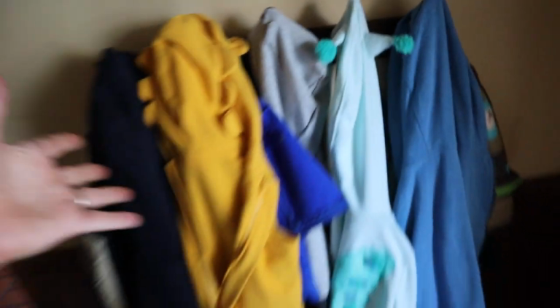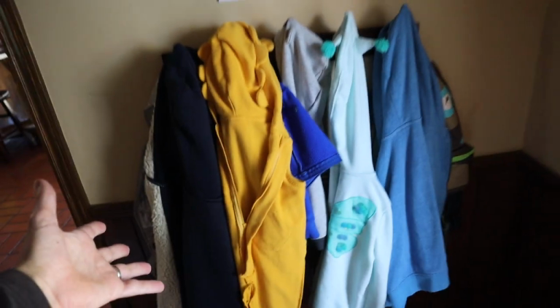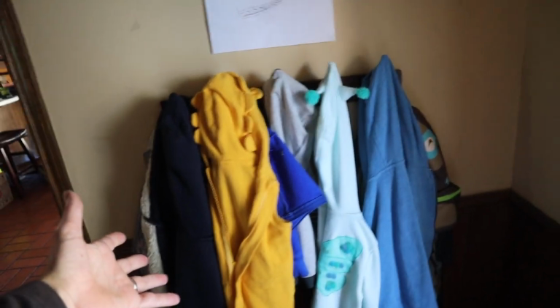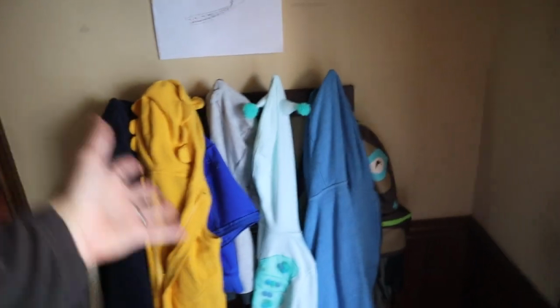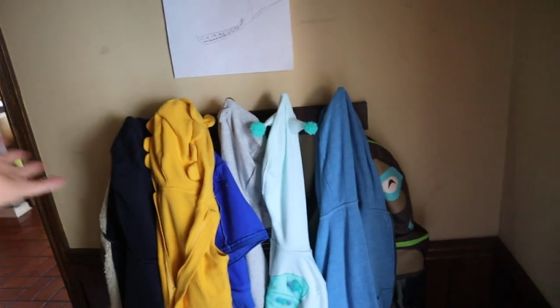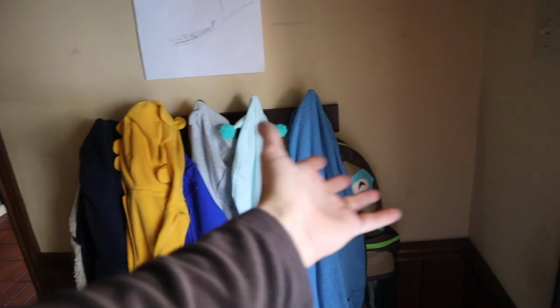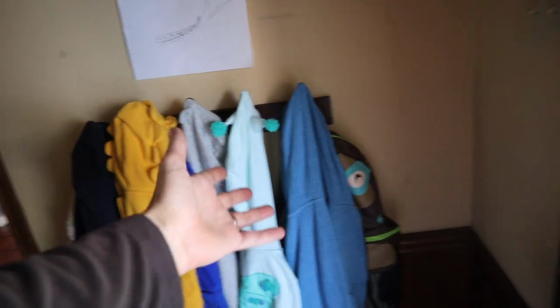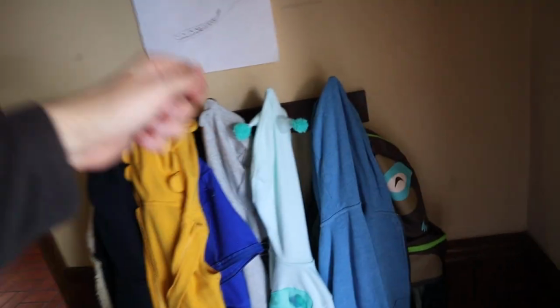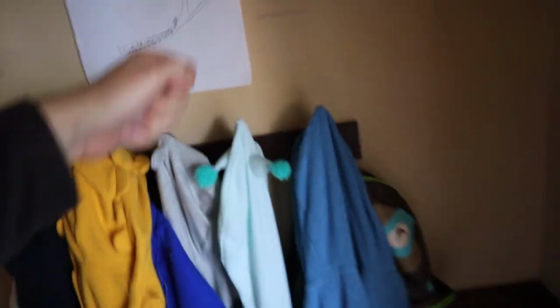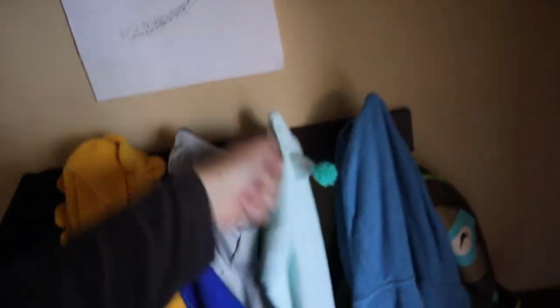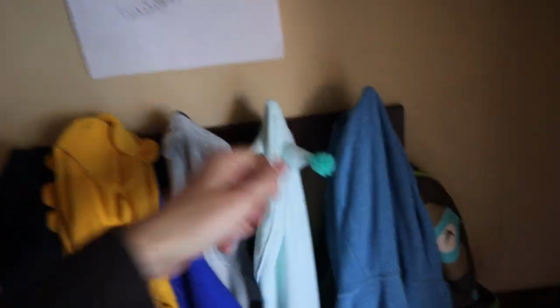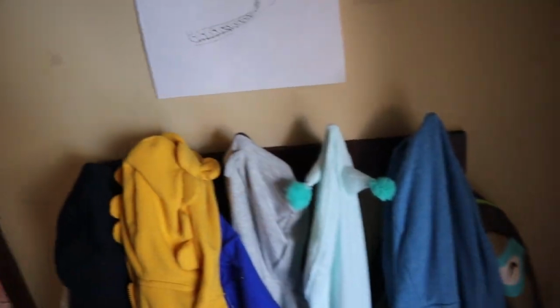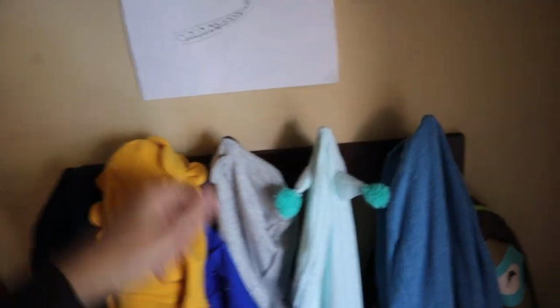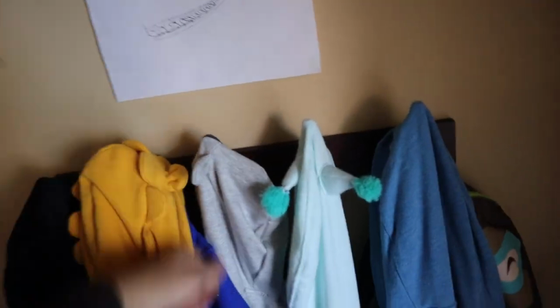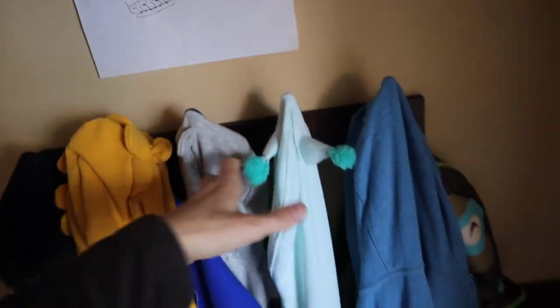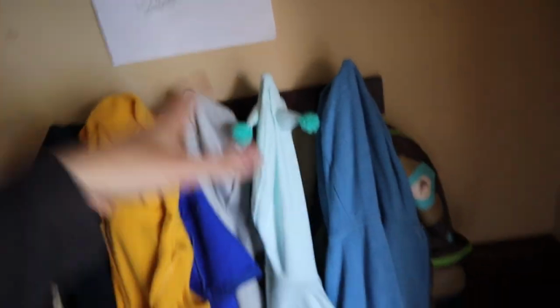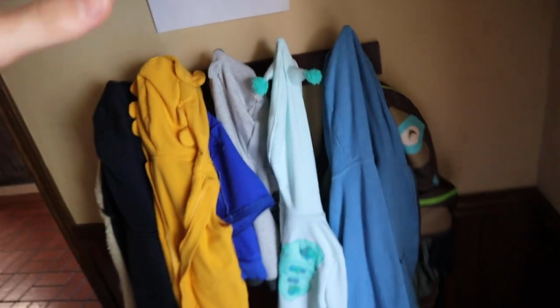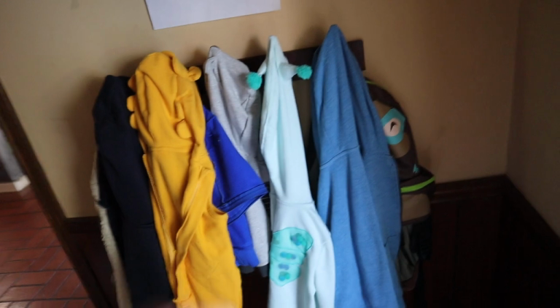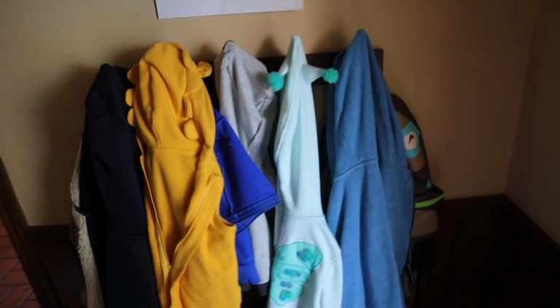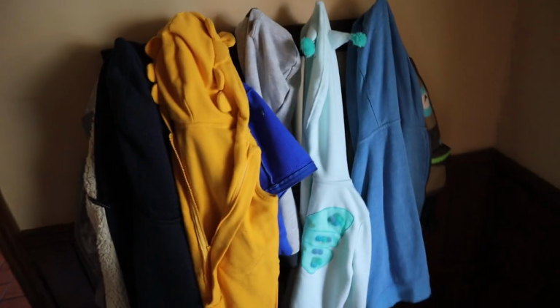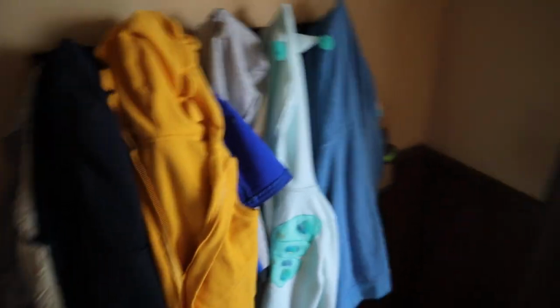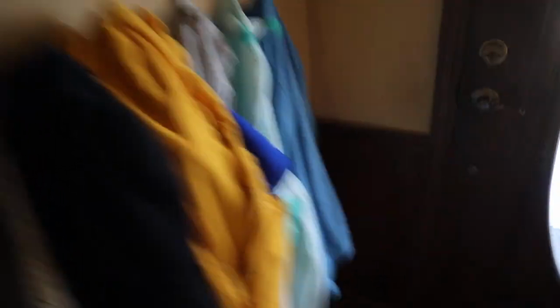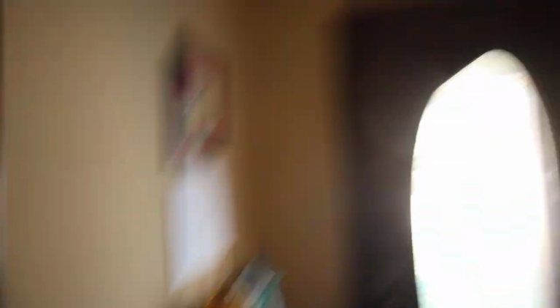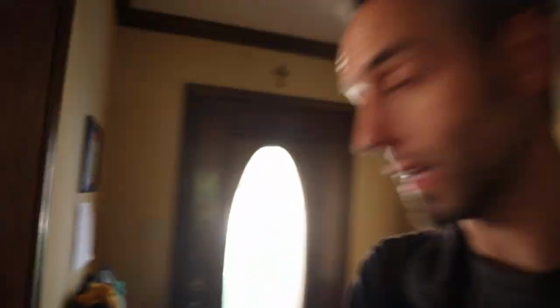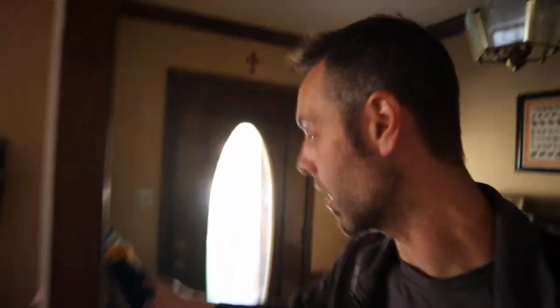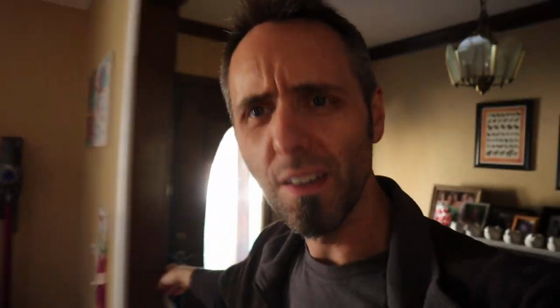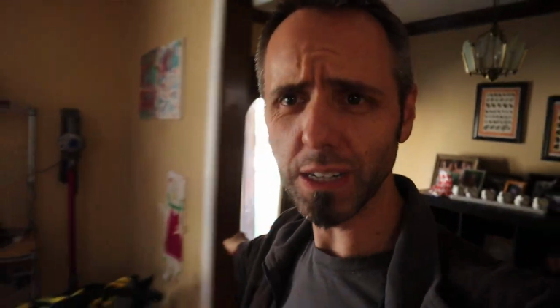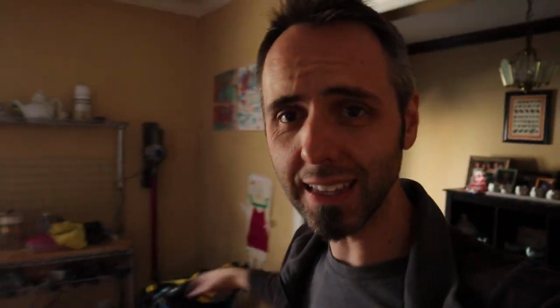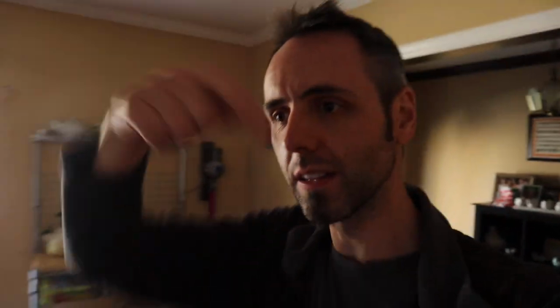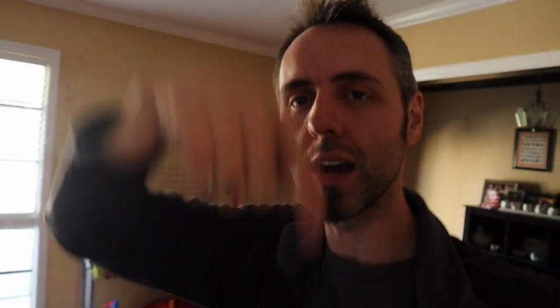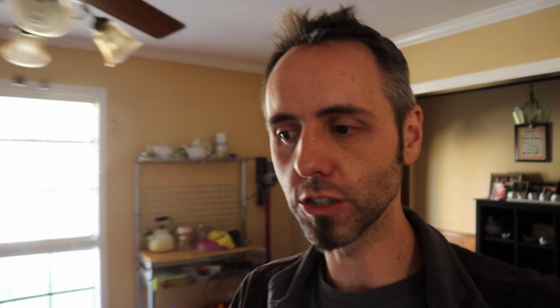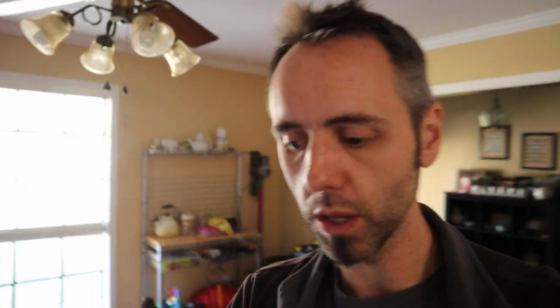It holds tons of weight. As you can see, we've got a lot on there and our kids actually put their book sacks on here — there's two book sacks. My daughter's is pretty heavy with books and whatnot, so that thing holds it. If you guys want to check that out, I'll link it up down in the description below.